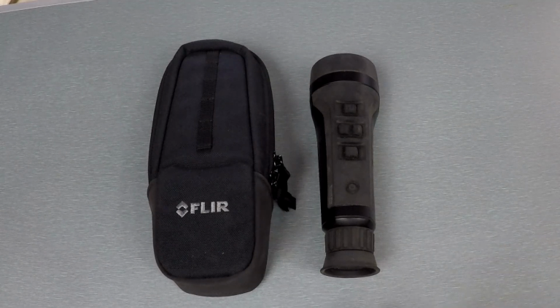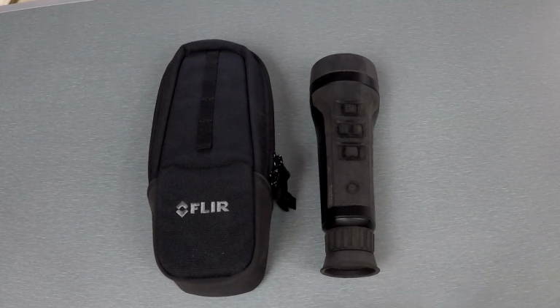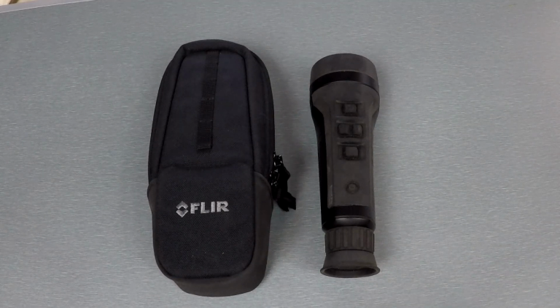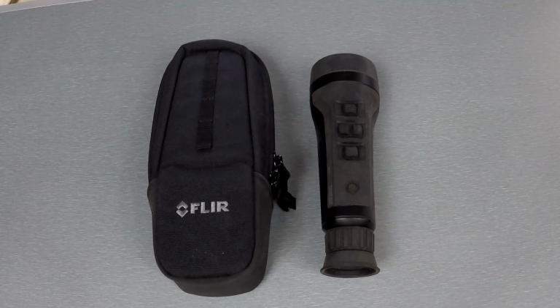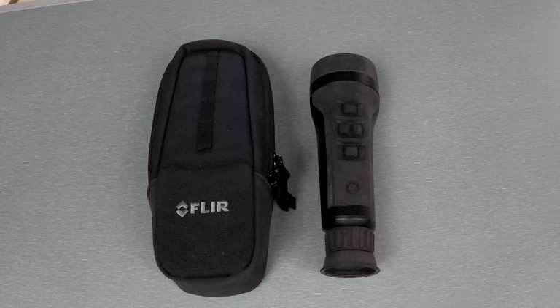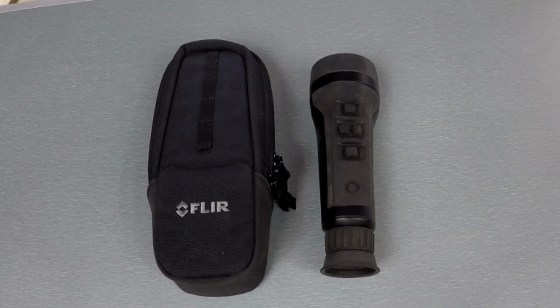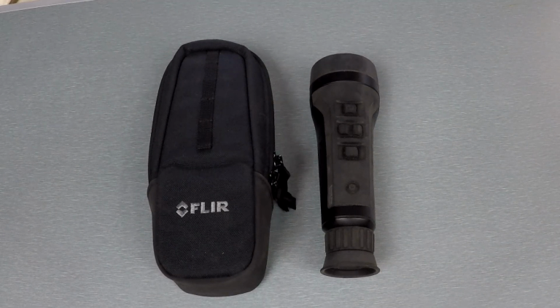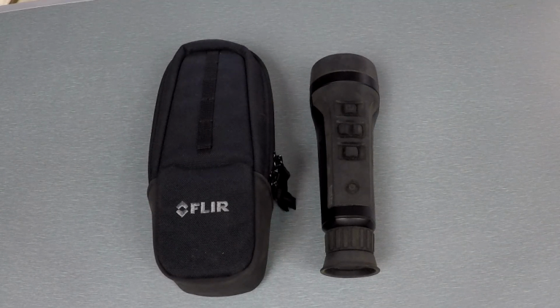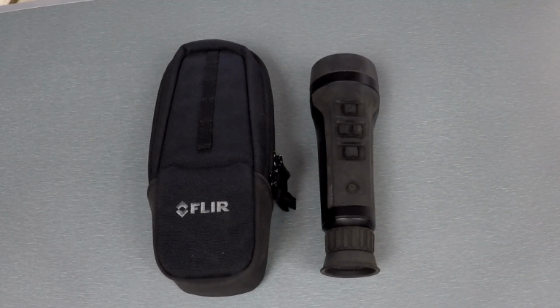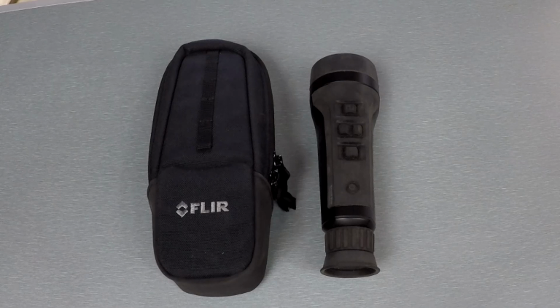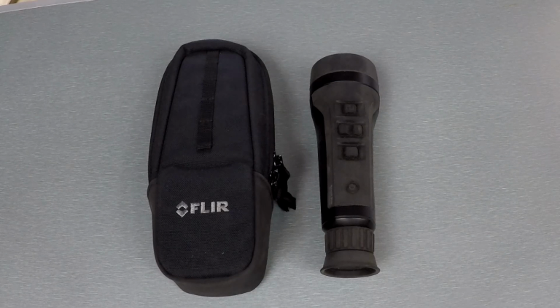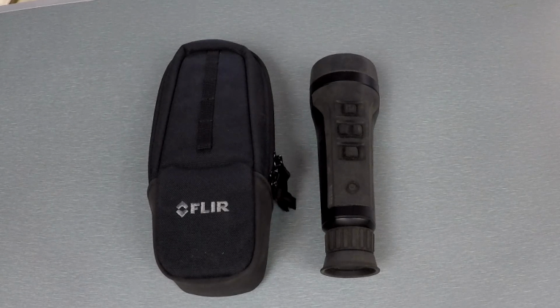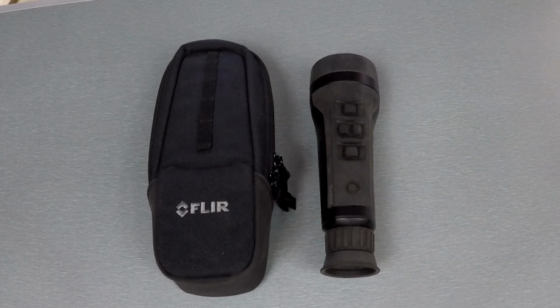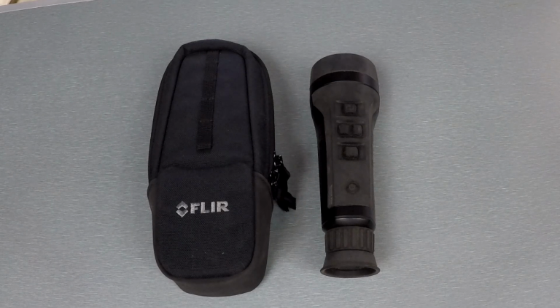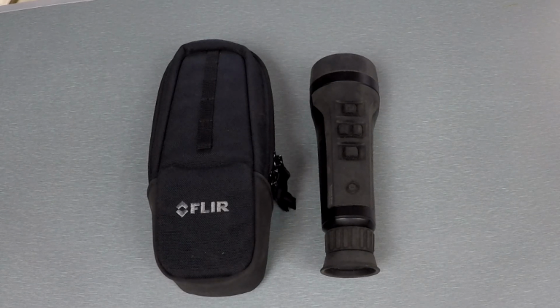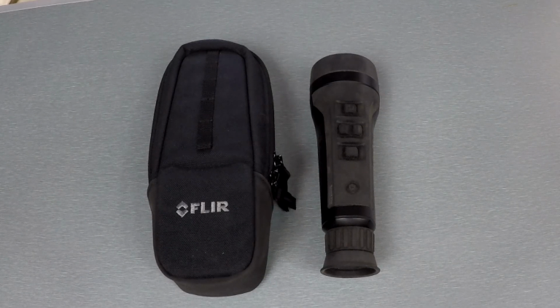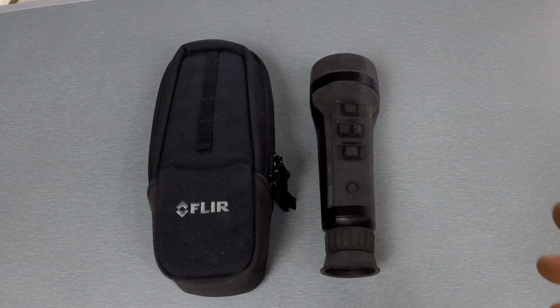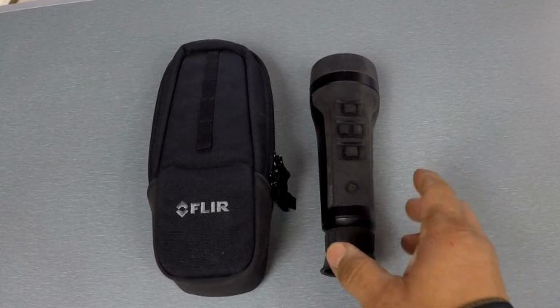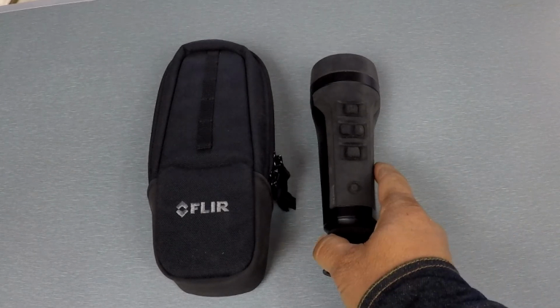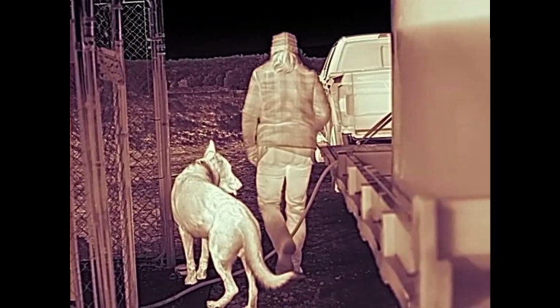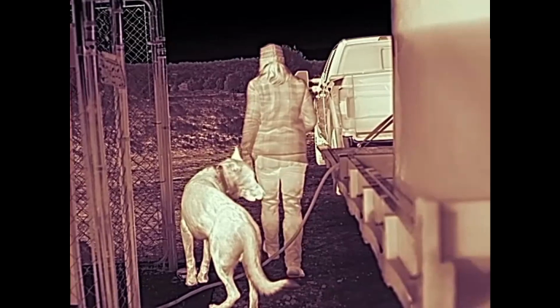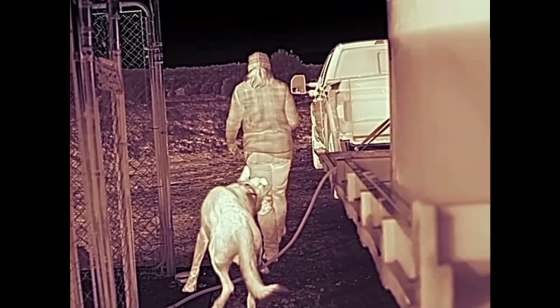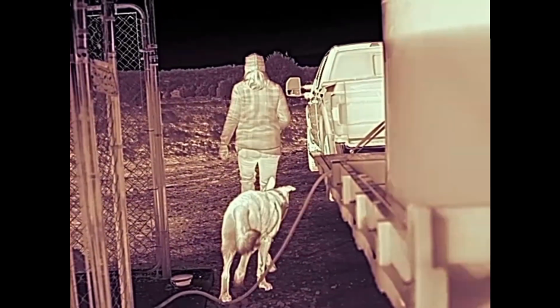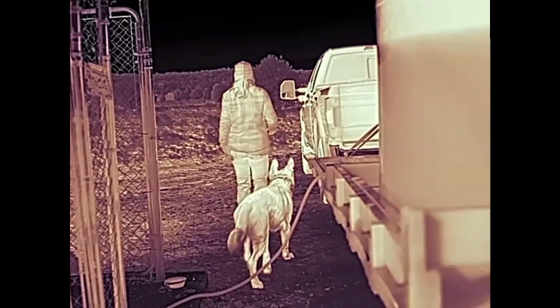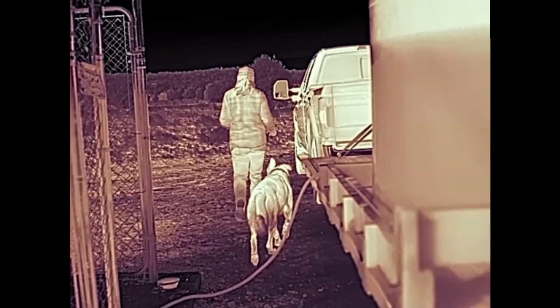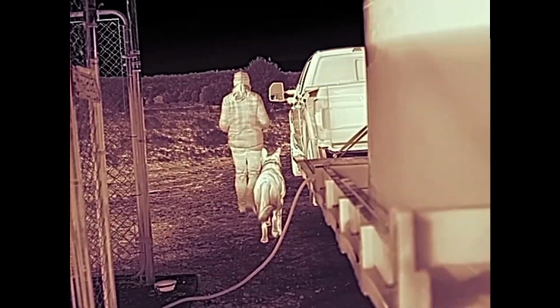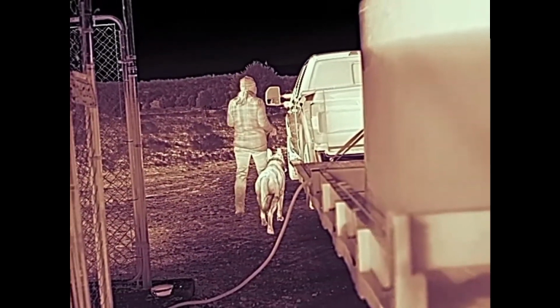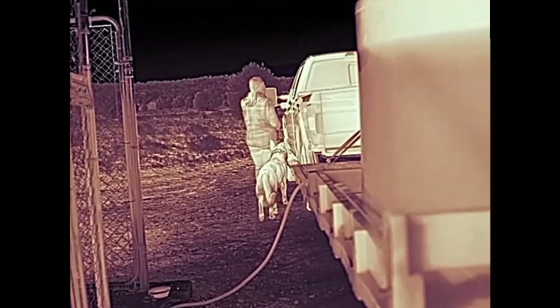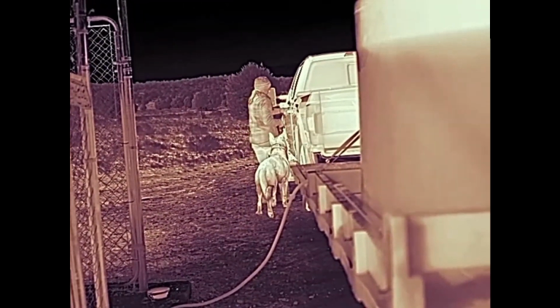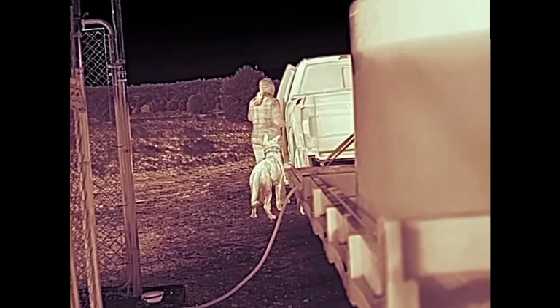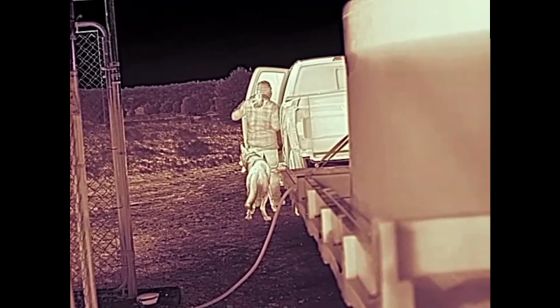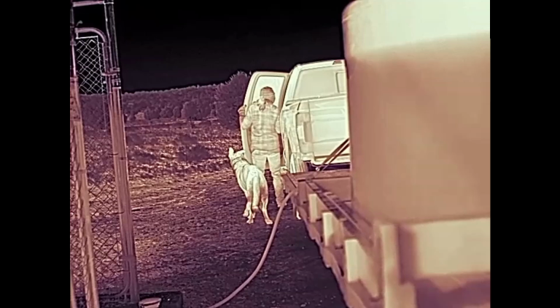Now this device has a 640 by 480 sensor and it is 30 hertz. I know a lot of people don't like the 30 hertz when they hear that number, but honestly, as you'll see in the videos — whether it's through the eyepiece or the onboard recording — there's no lag that I experience using it and it works perfectly fine.